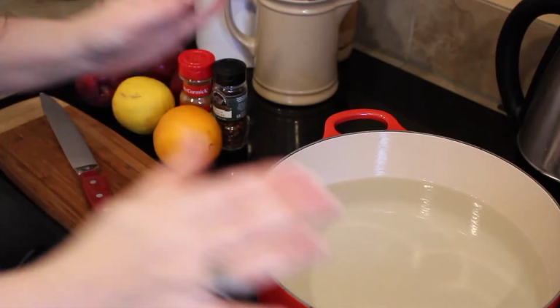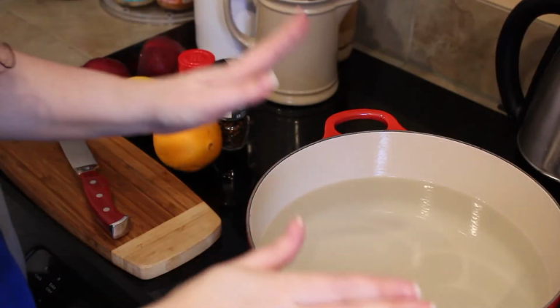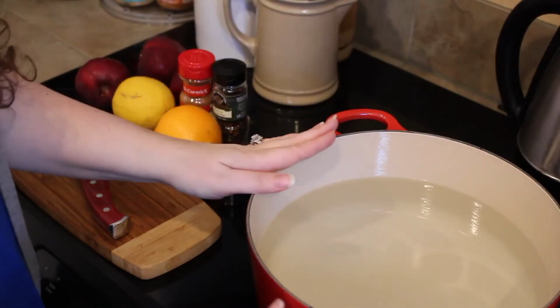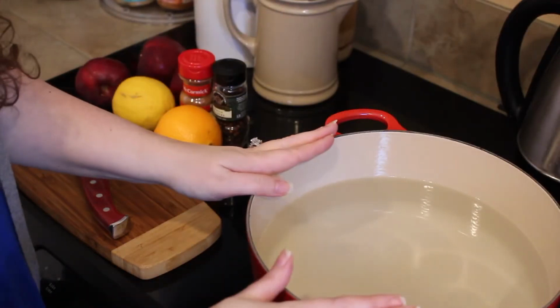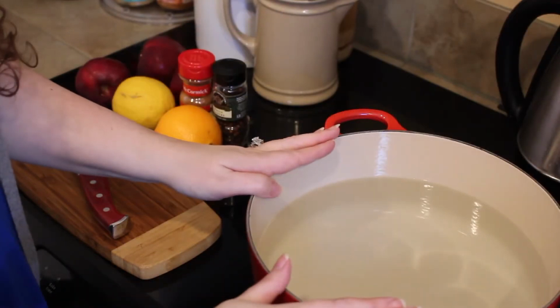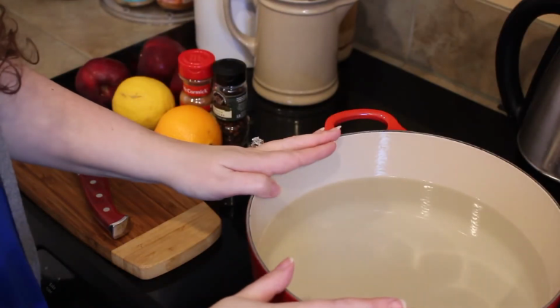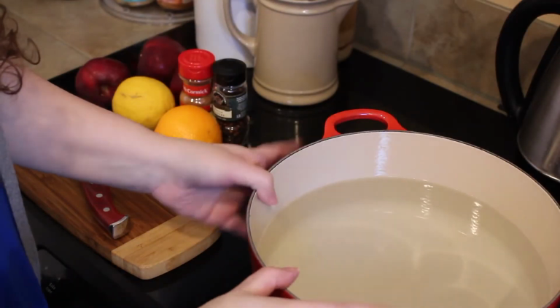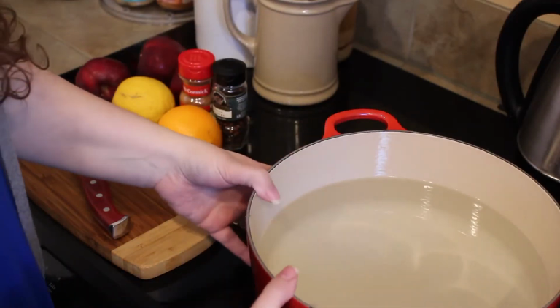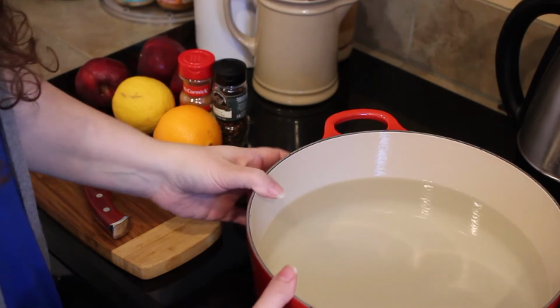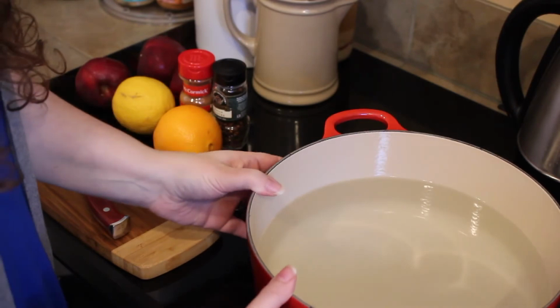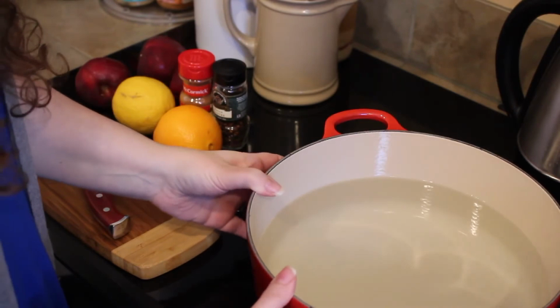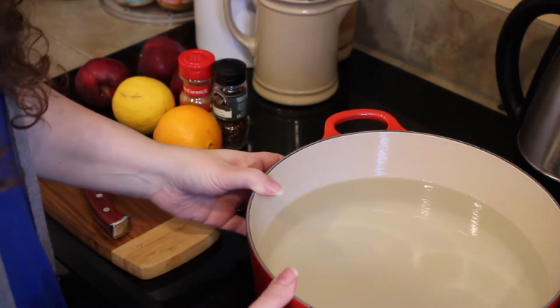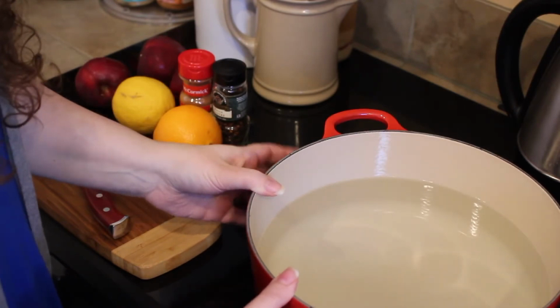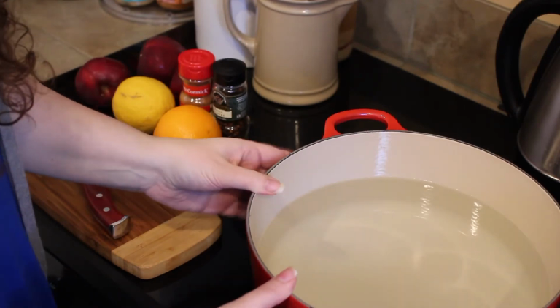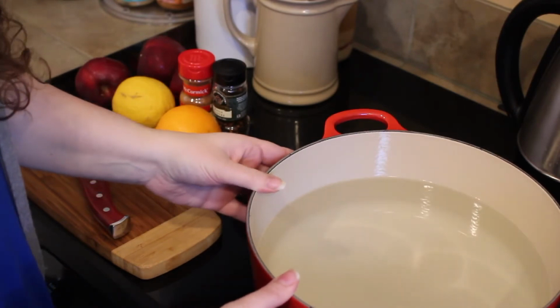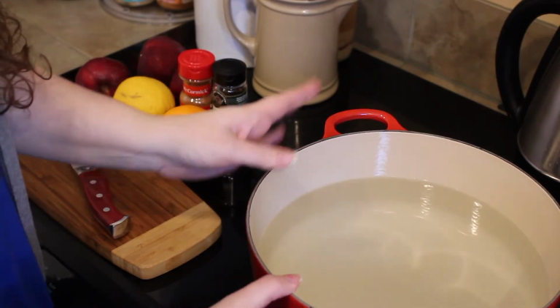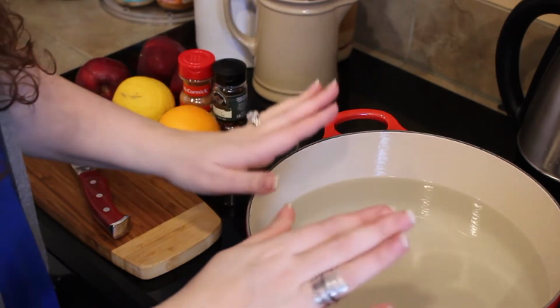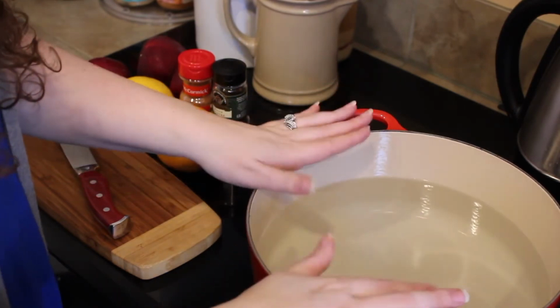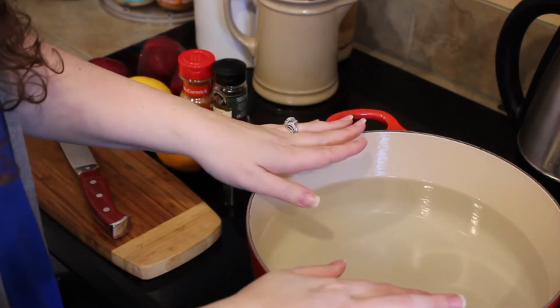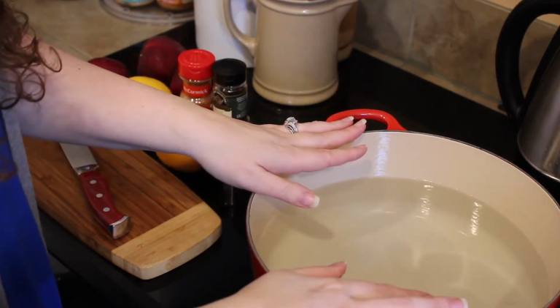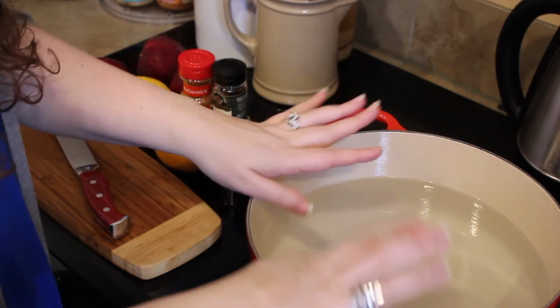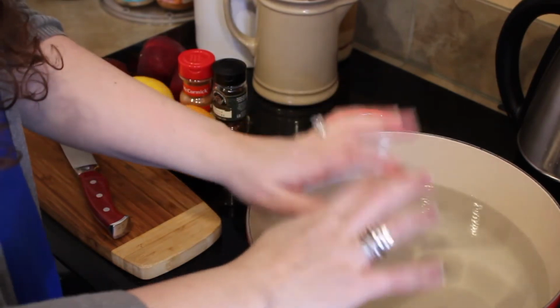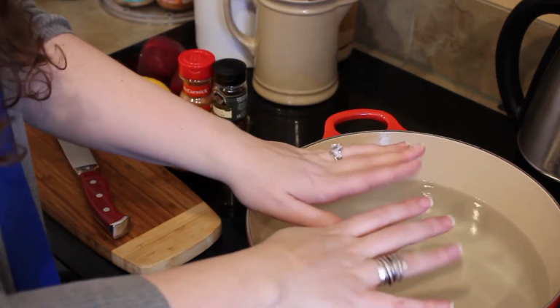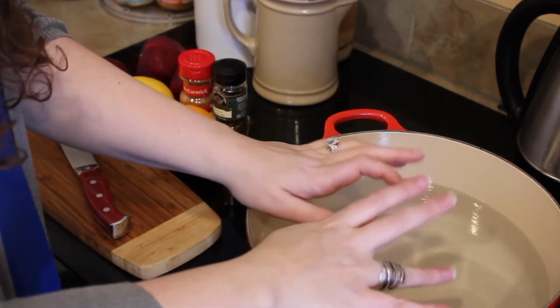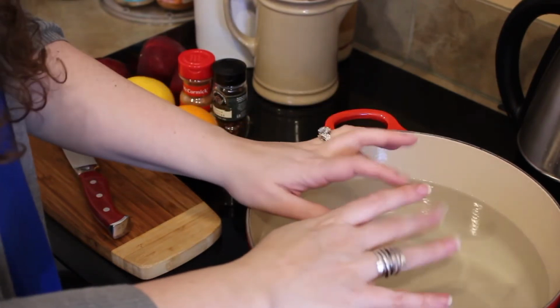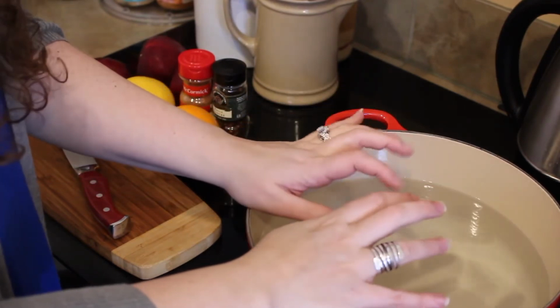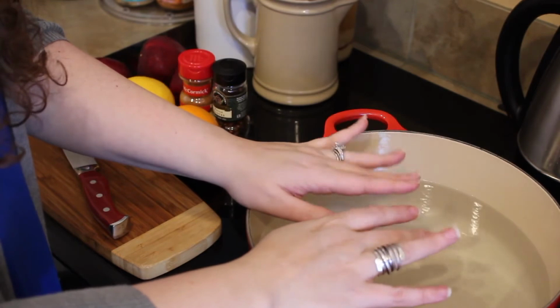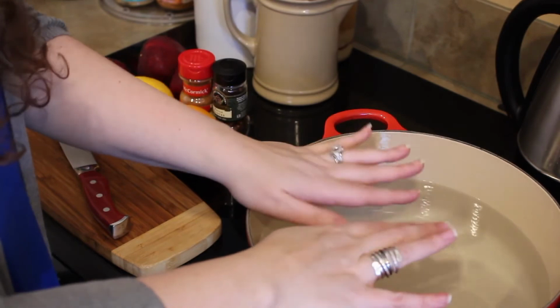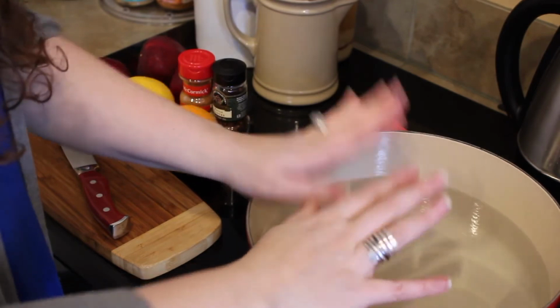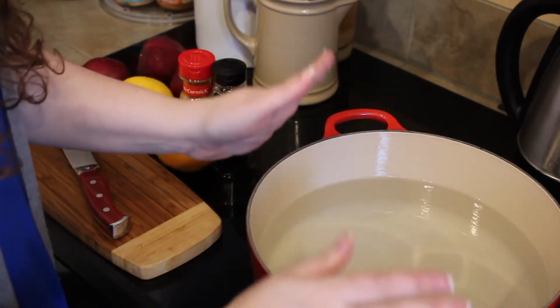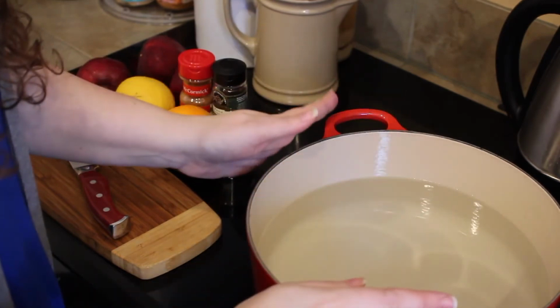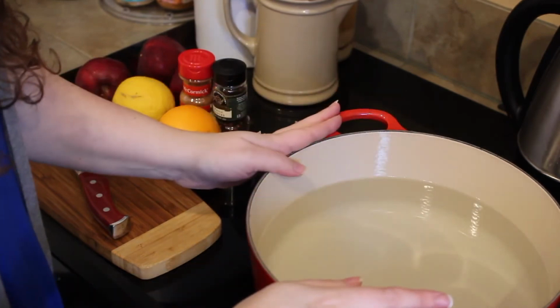I've got my pot of water ready to go. I filled it up a little more than halfway. You just want to make sure that you put enough water in here that when you fill it up with your goodies, it's not going to overflow.